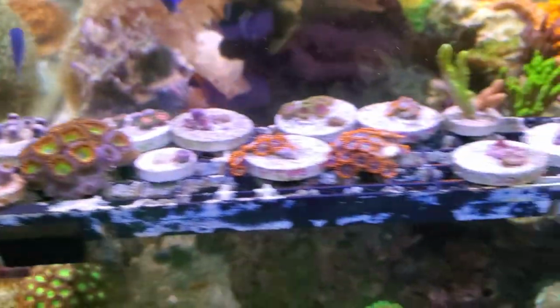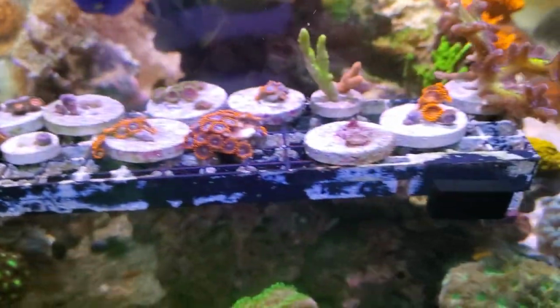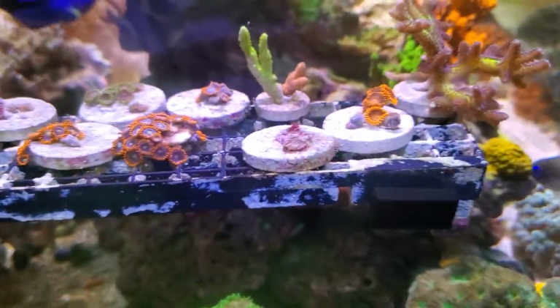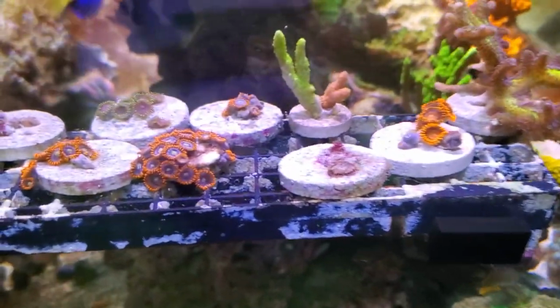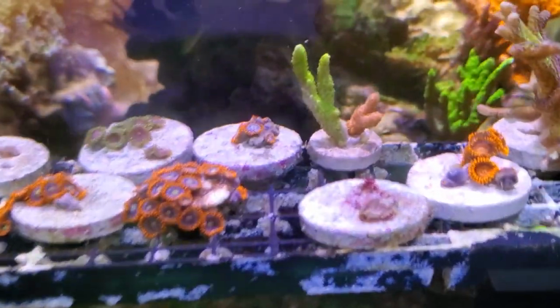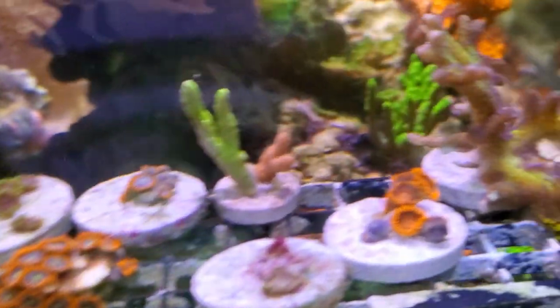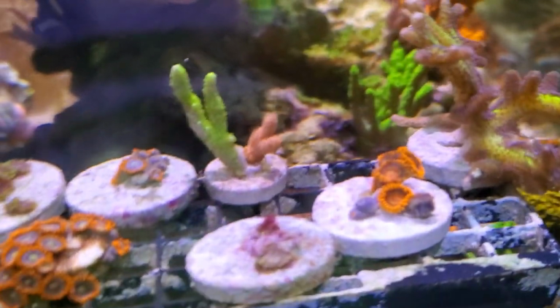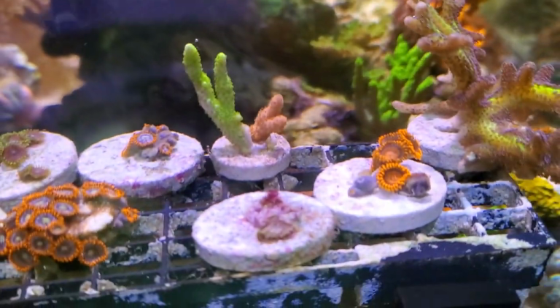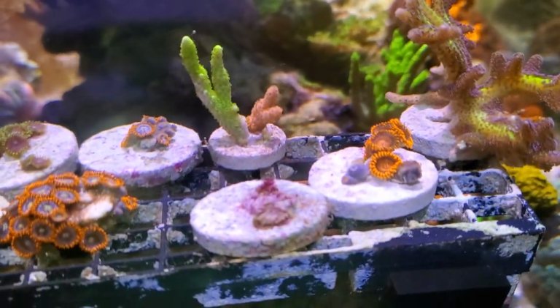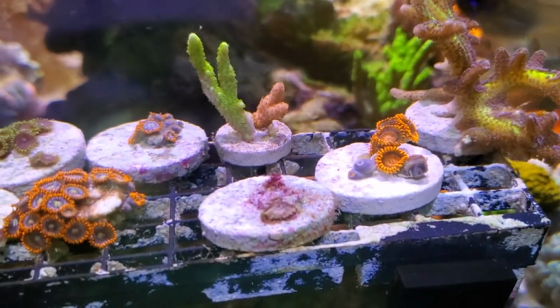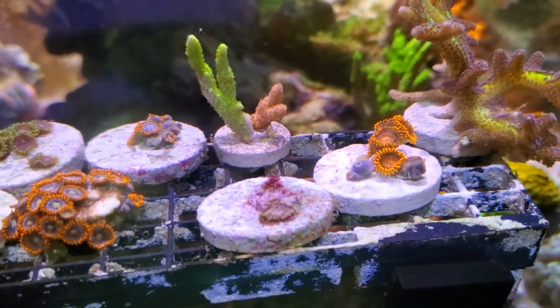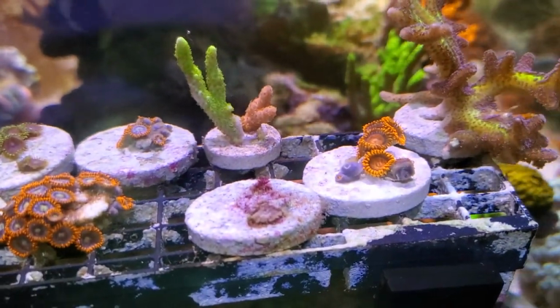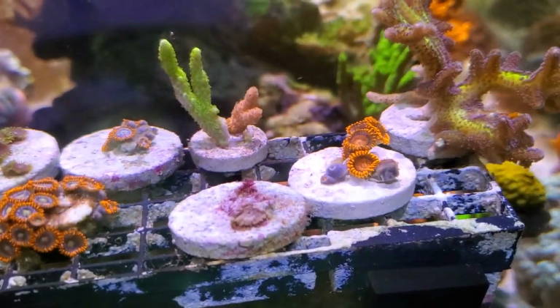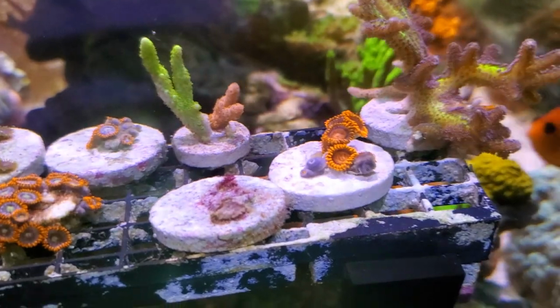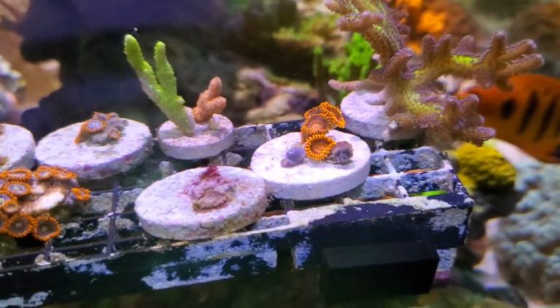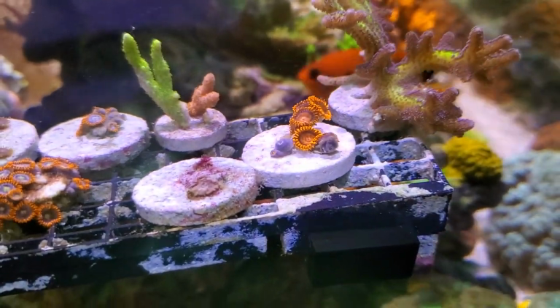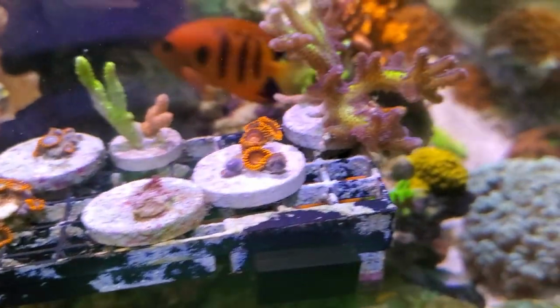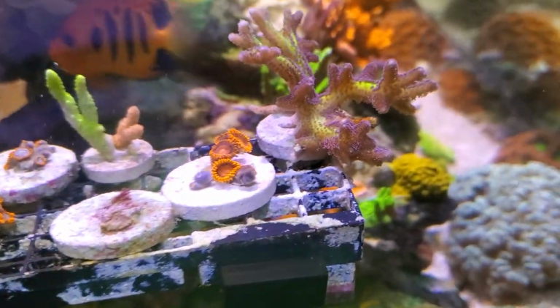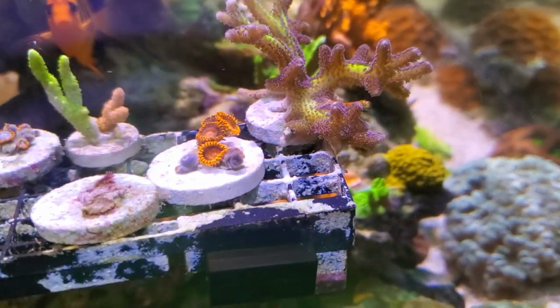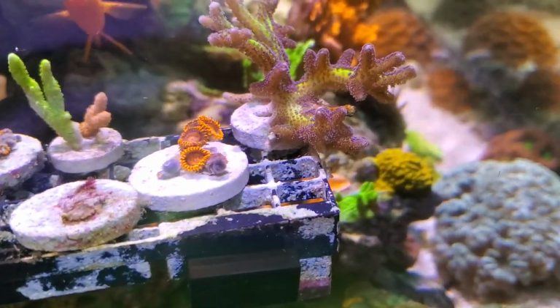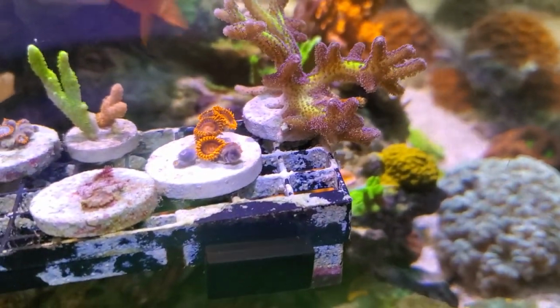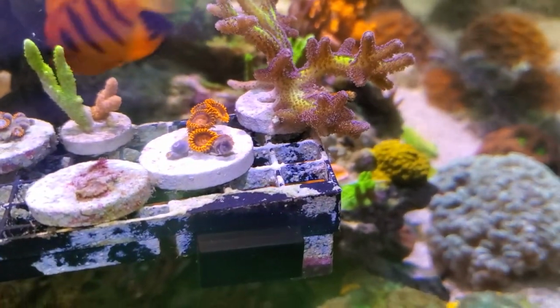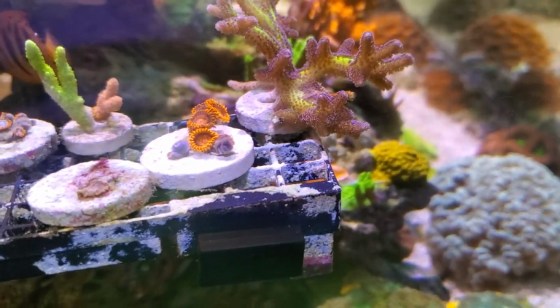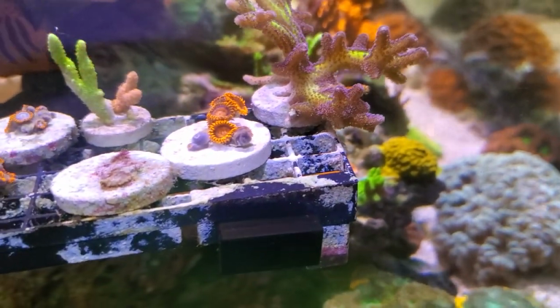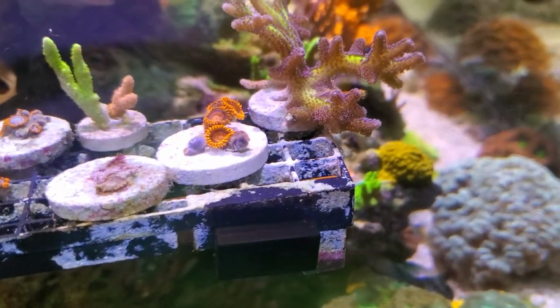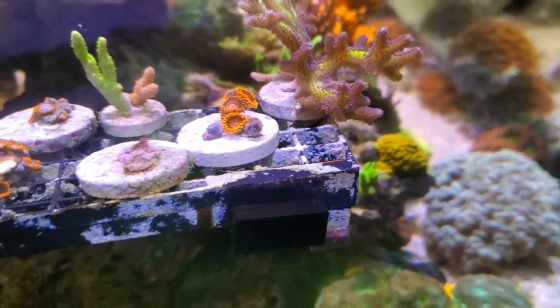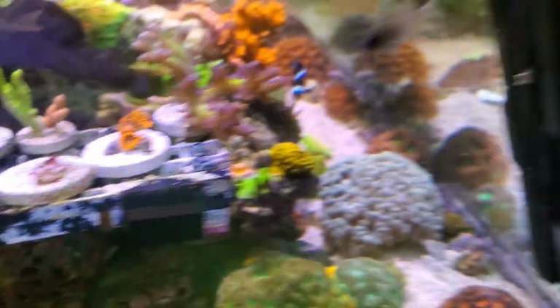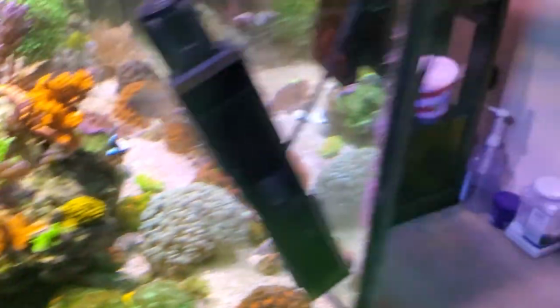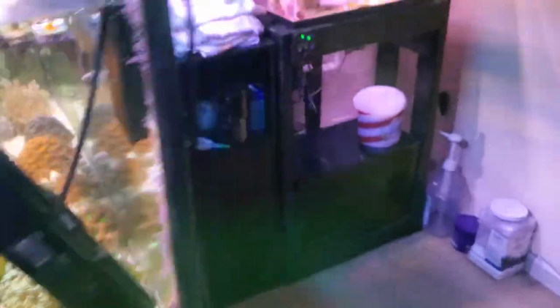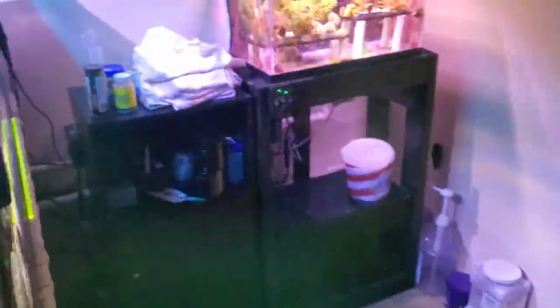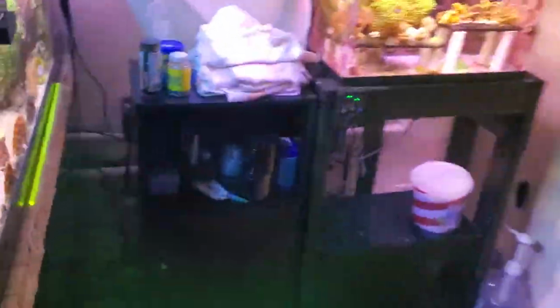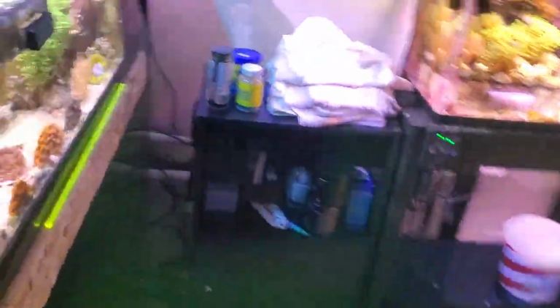I kind of dipped the SPS, and you can kind of see my SPS wasn't doing too hot. So let's move to the other side and you'll really see the damage done.